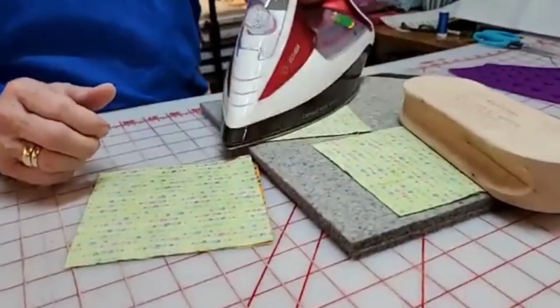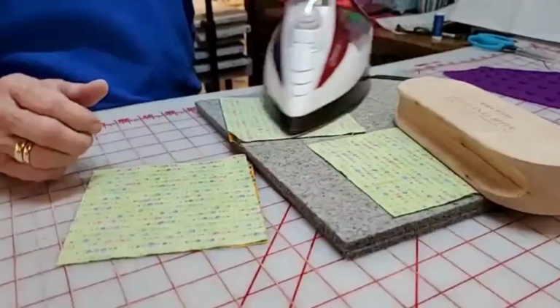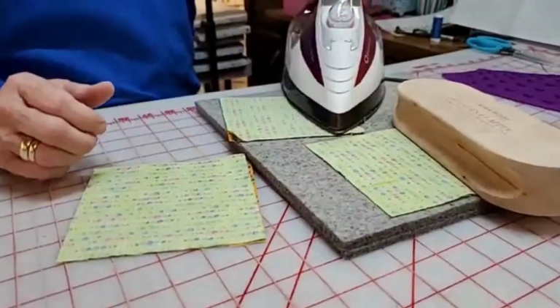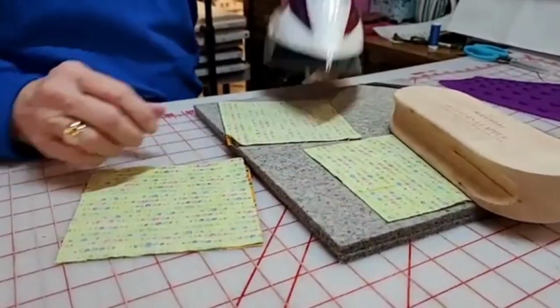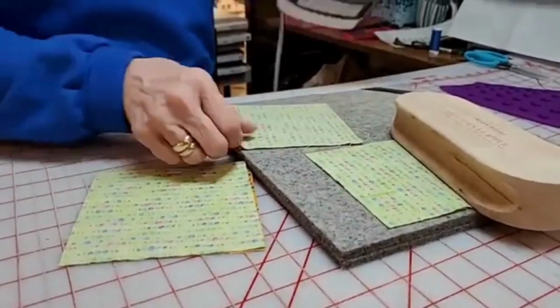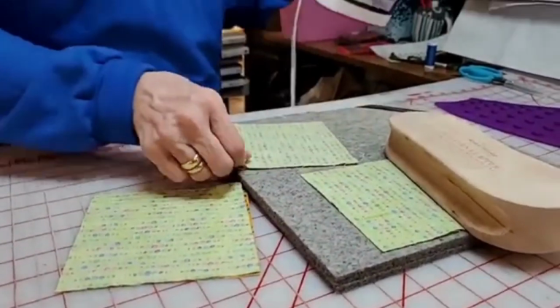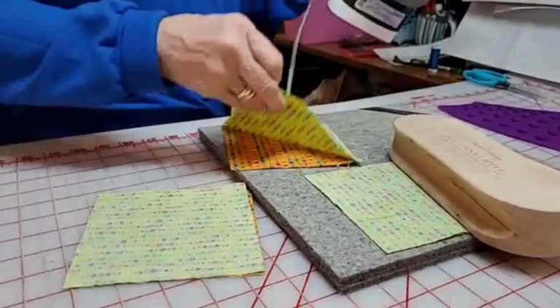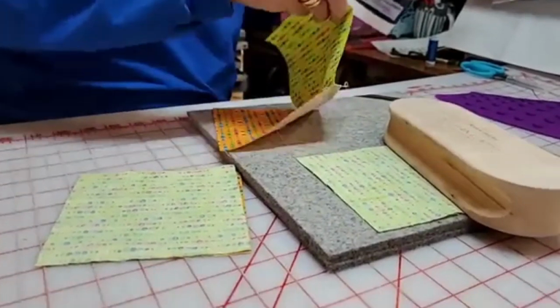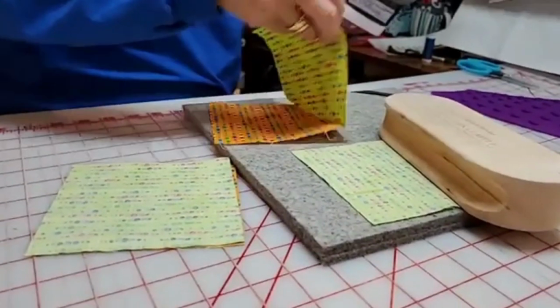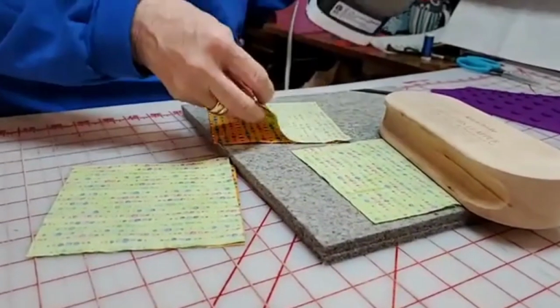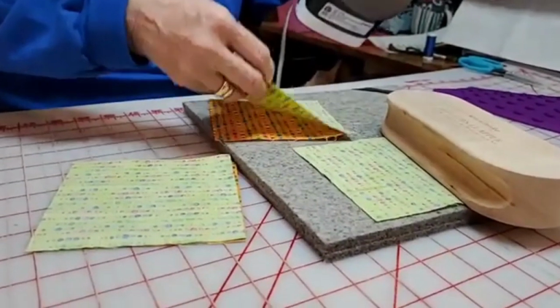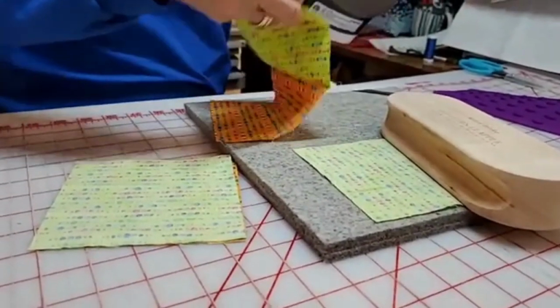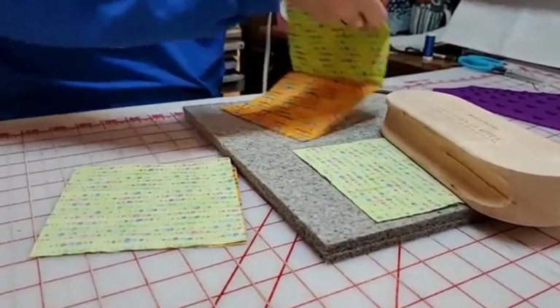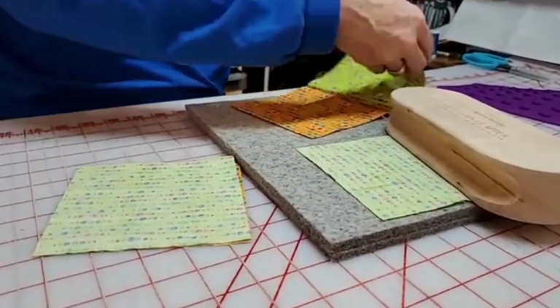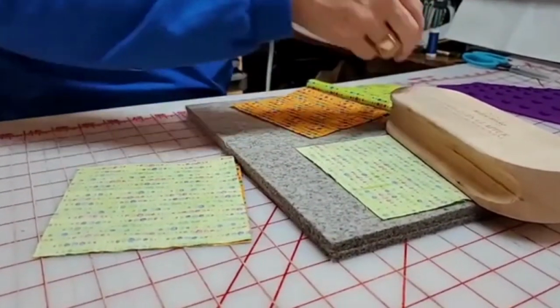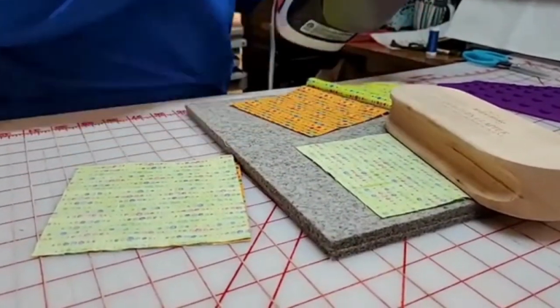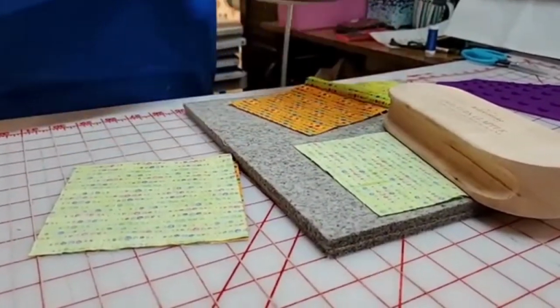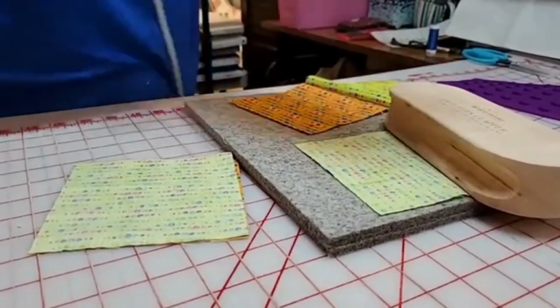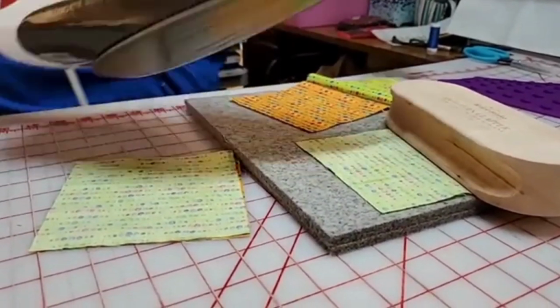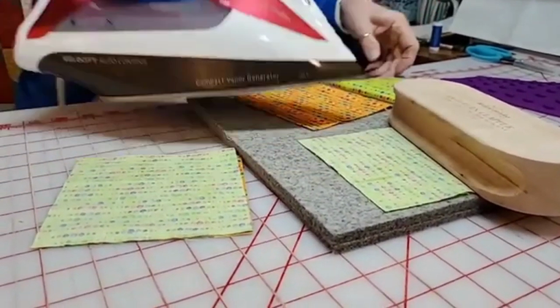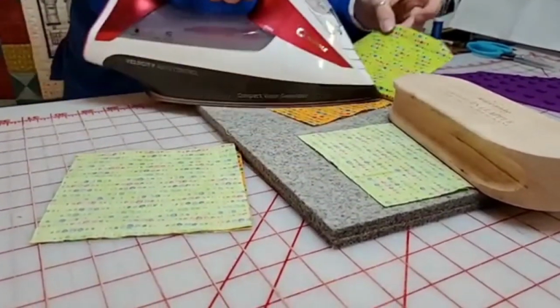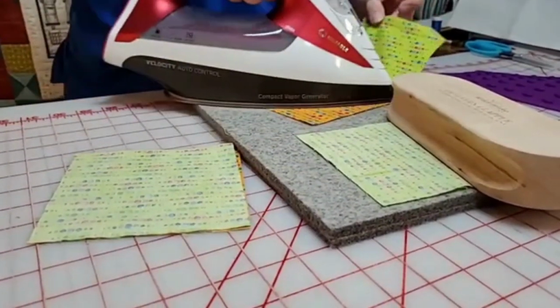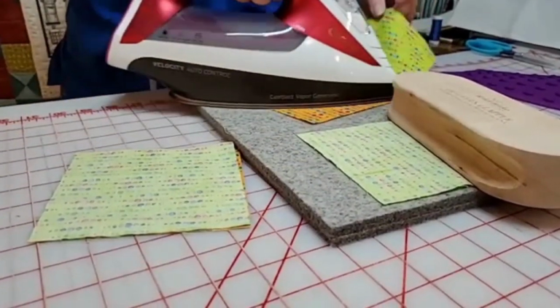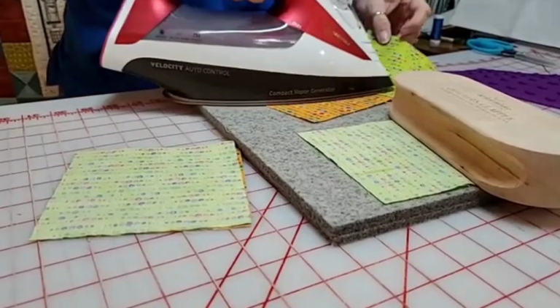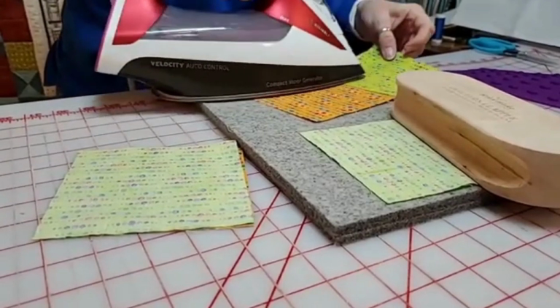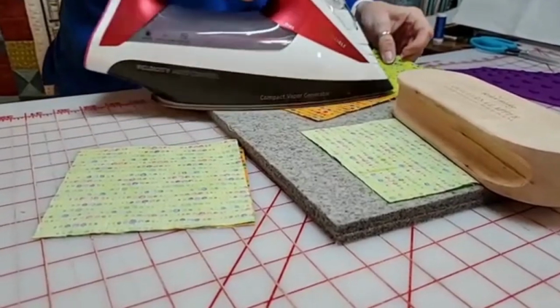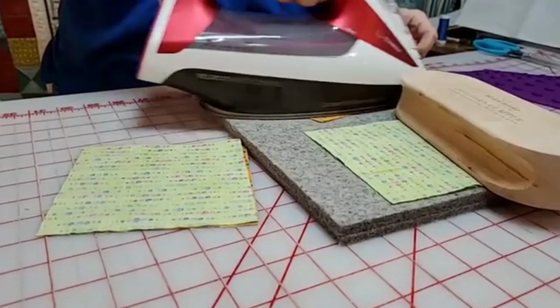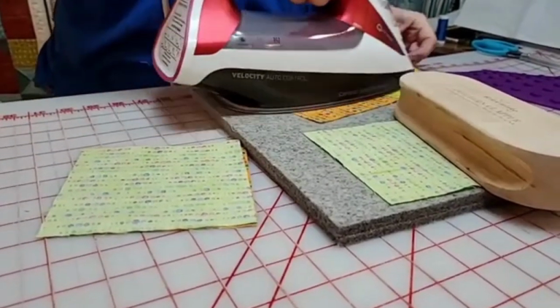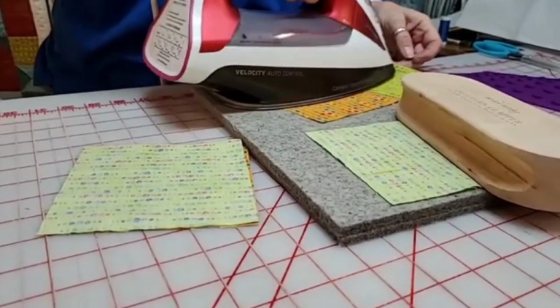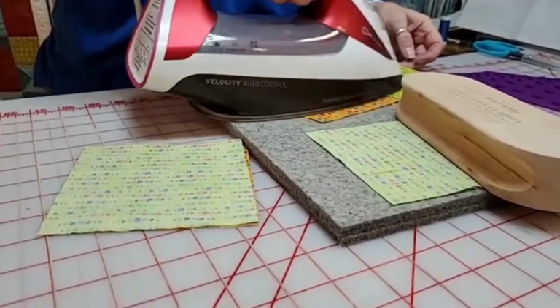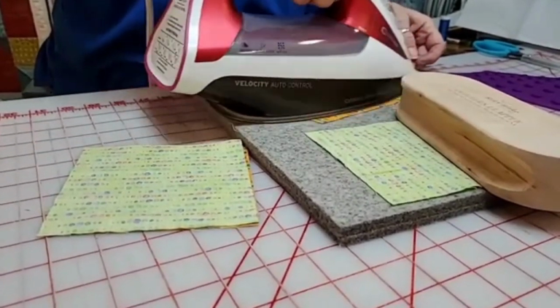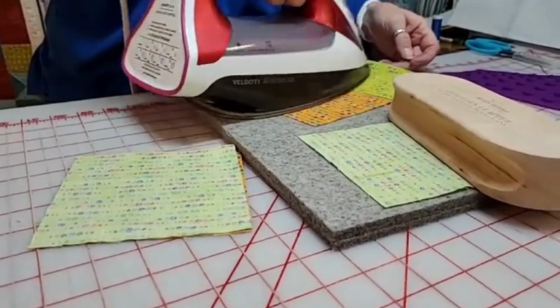Once again, this feels really awkward because I am right-handed. There we go. Switch over. Now you're back to normal.